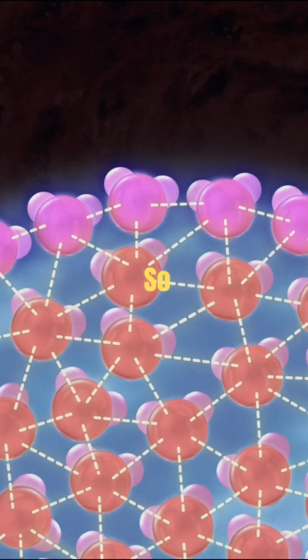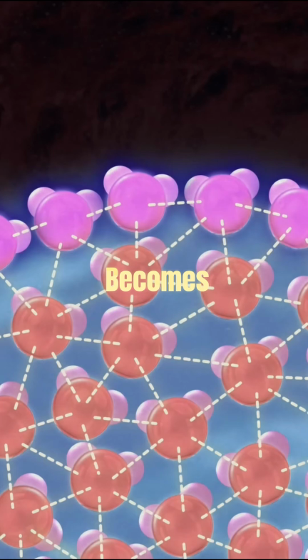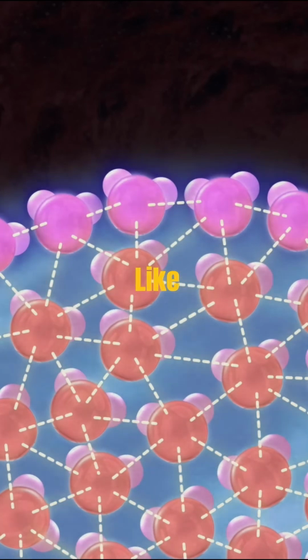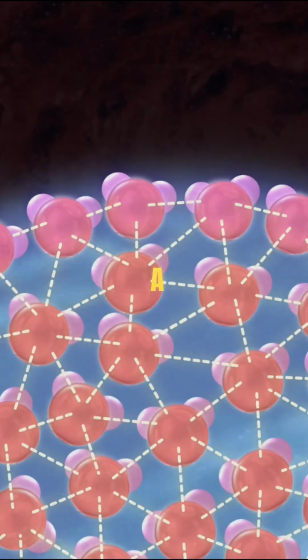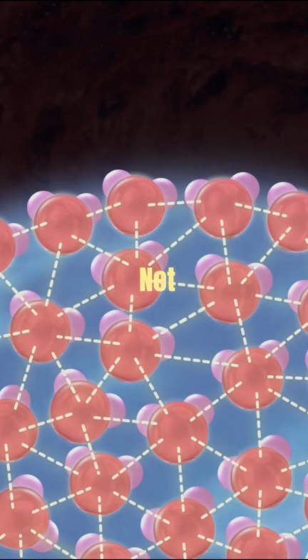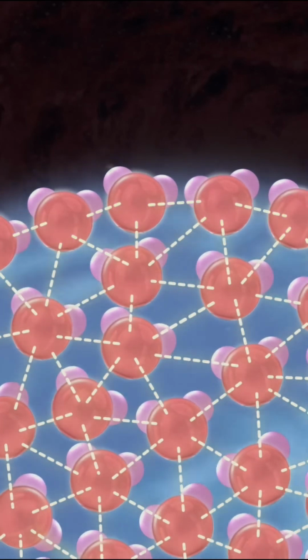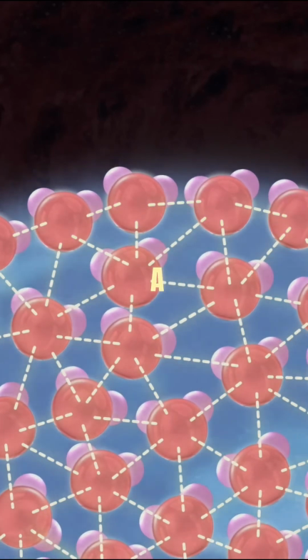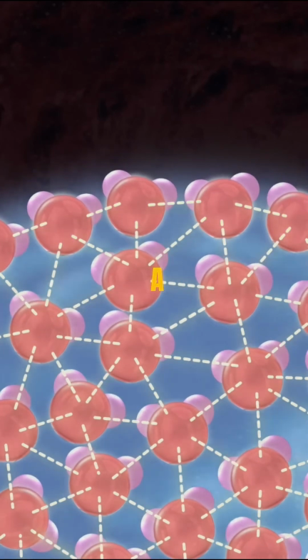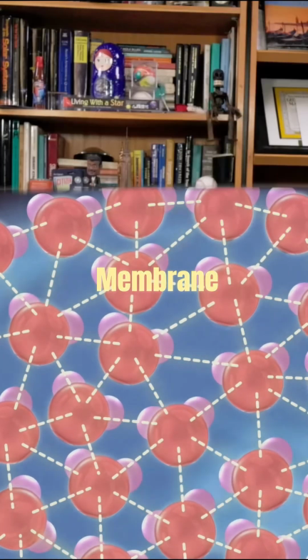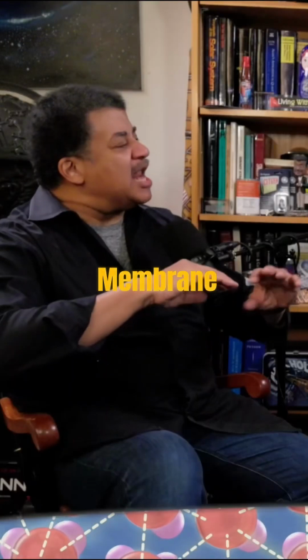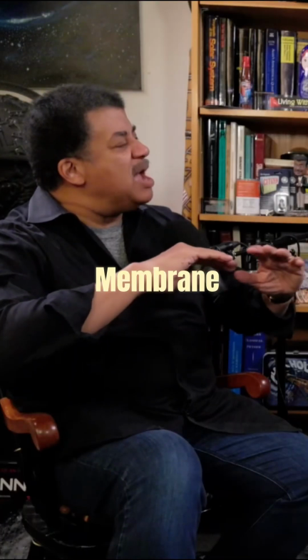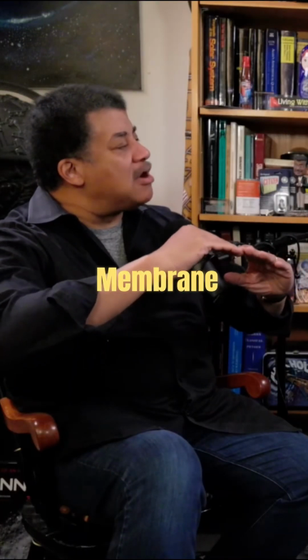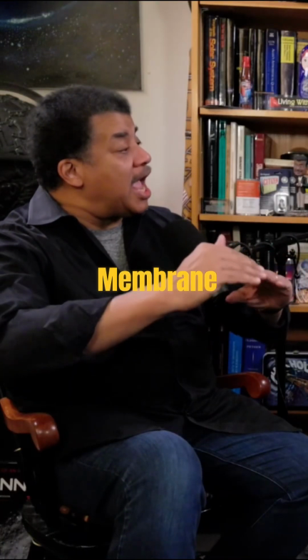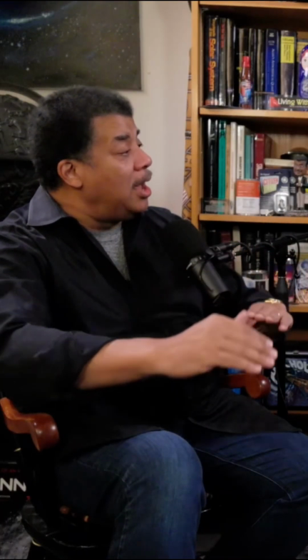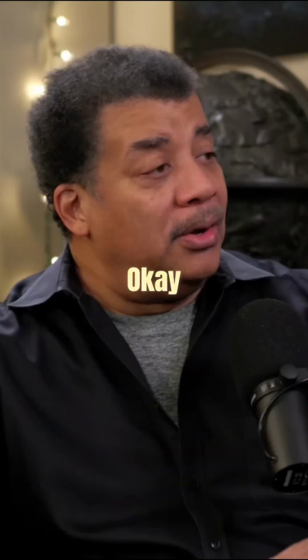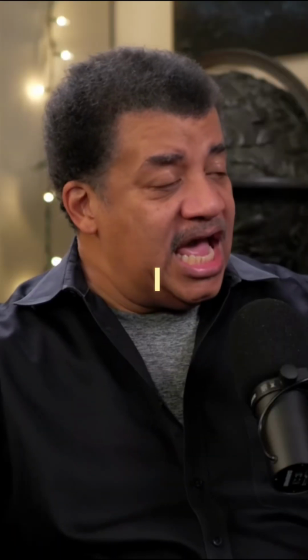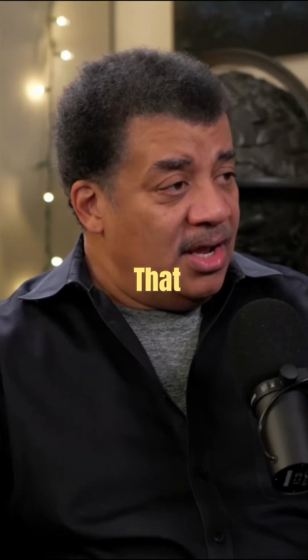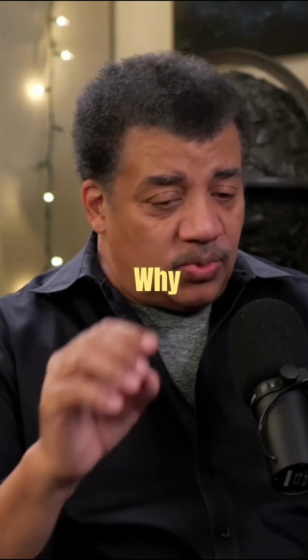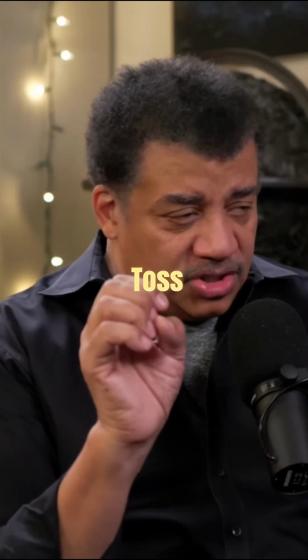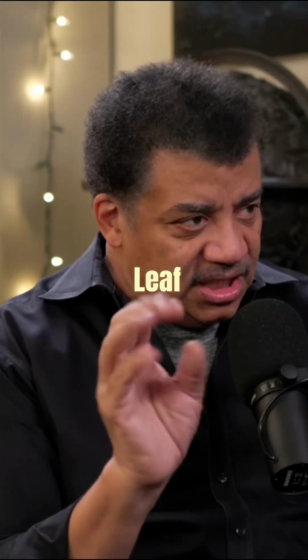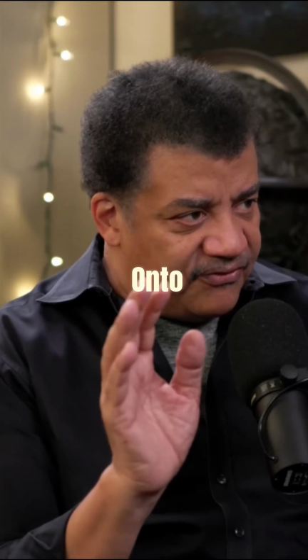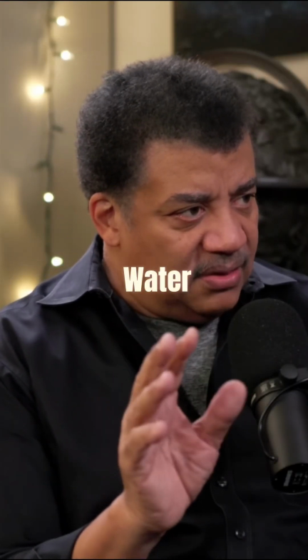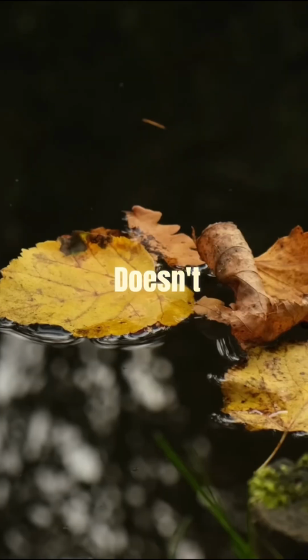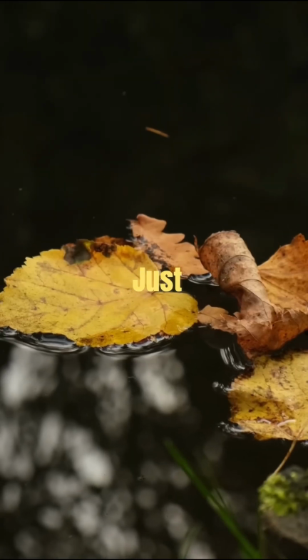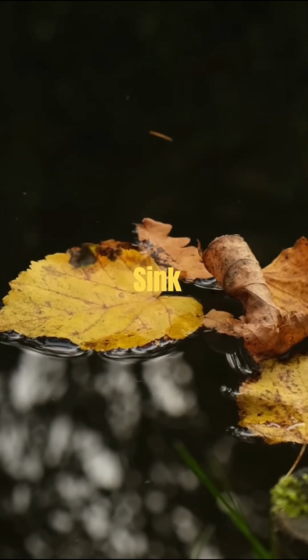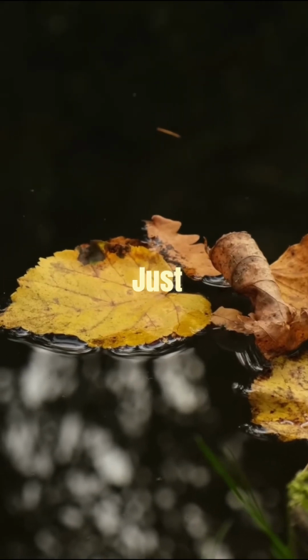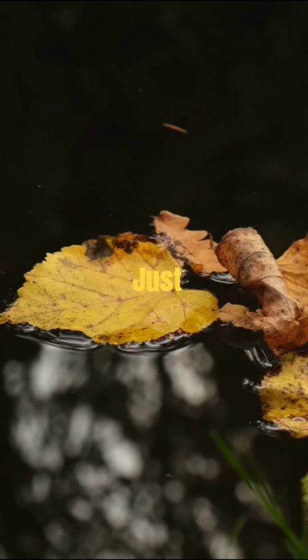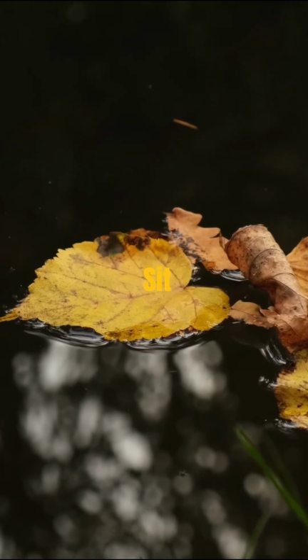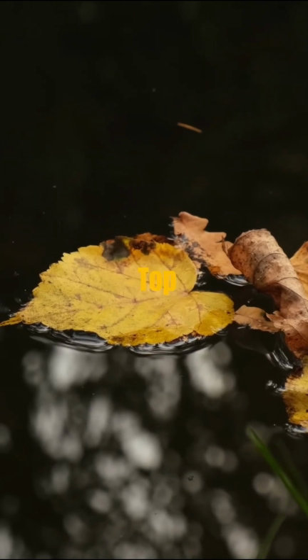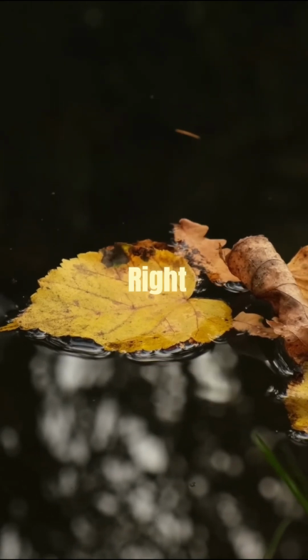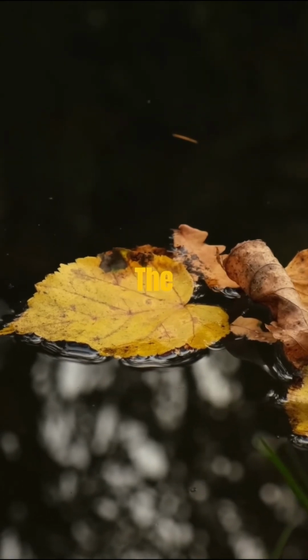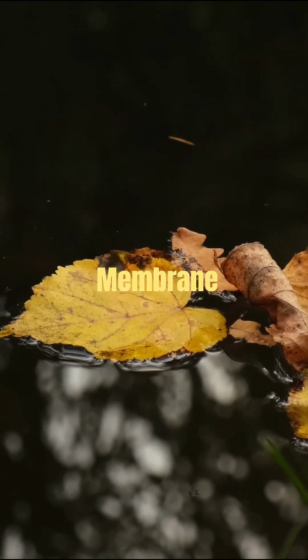So it becomes like a net? Like a membrane. Oh, I like that. That's why you can toss a leaf onto the water and it doesn't just sink — it'll just sit on top of the membrane.